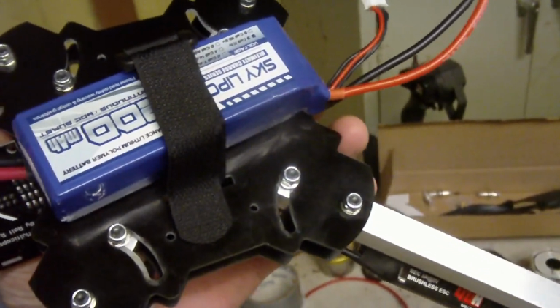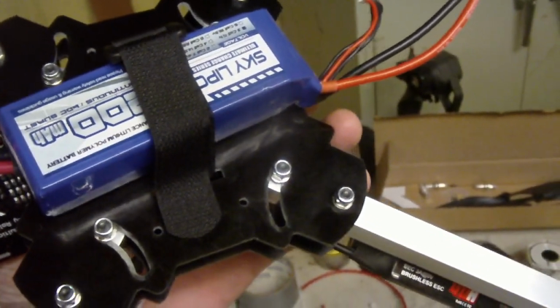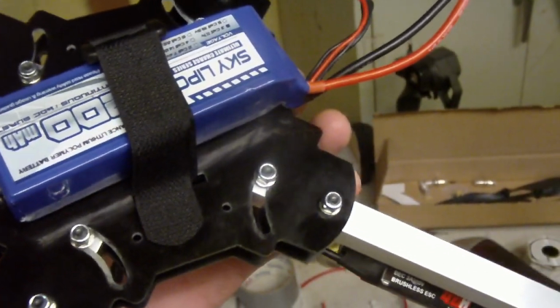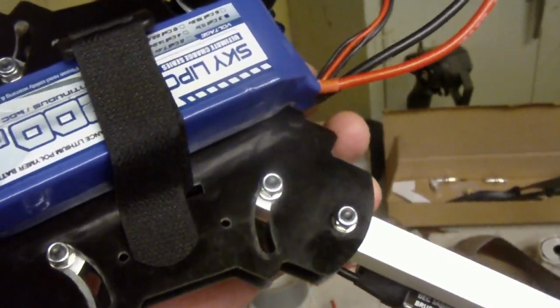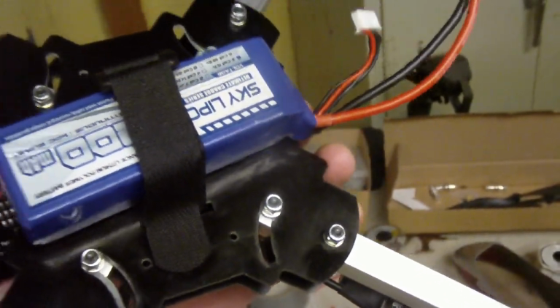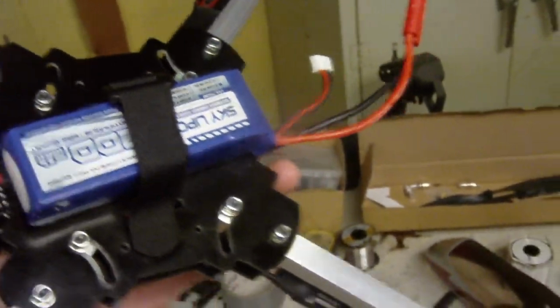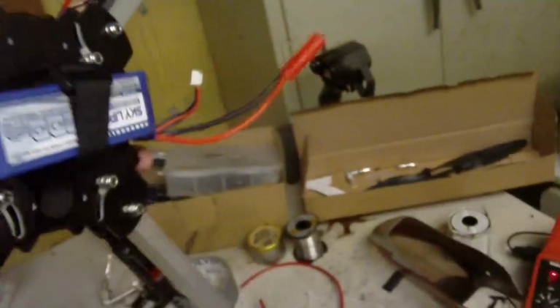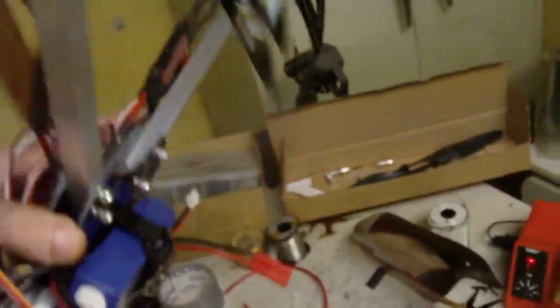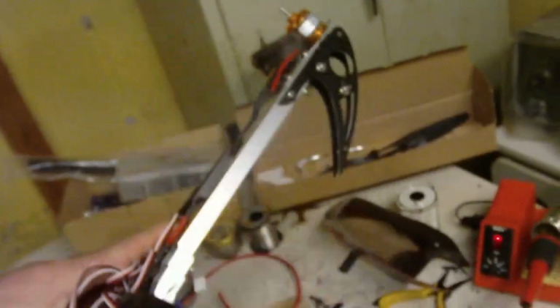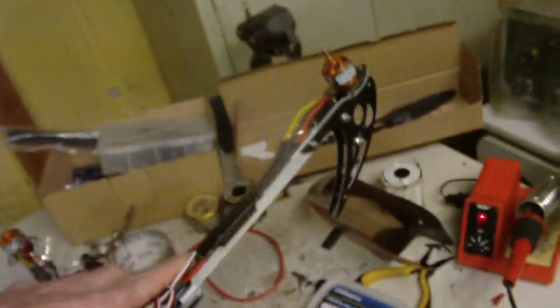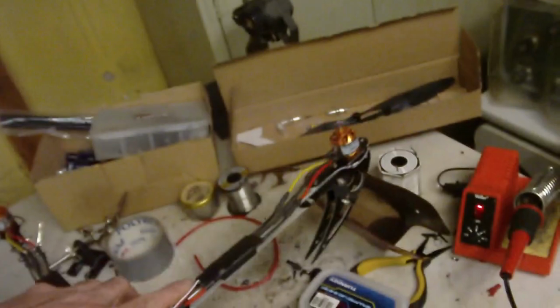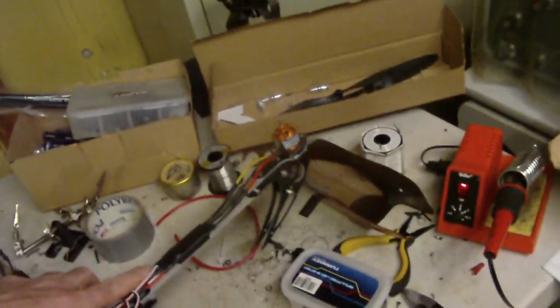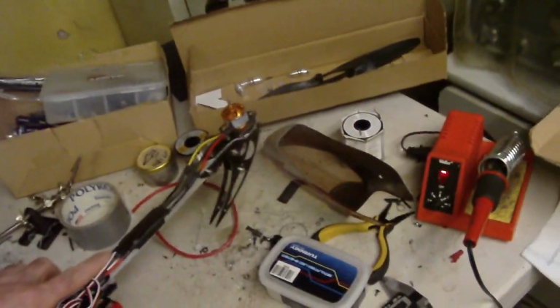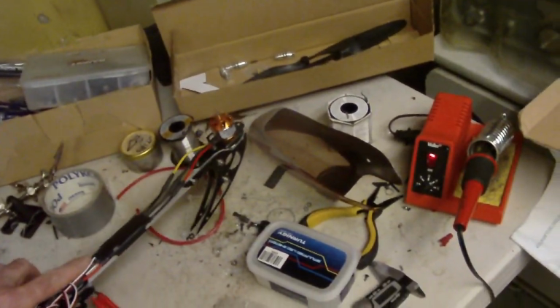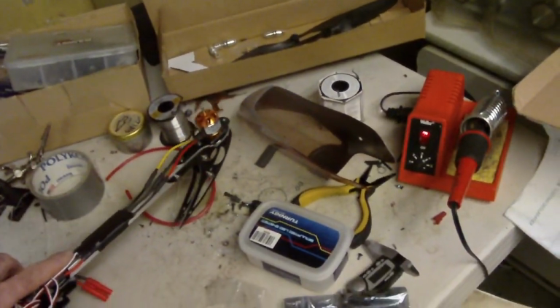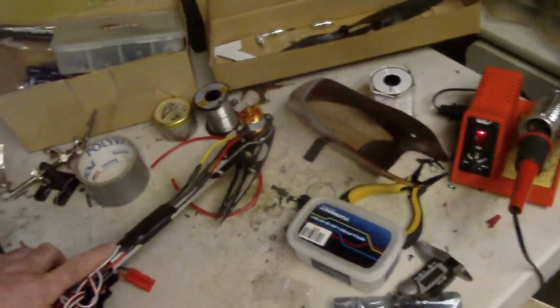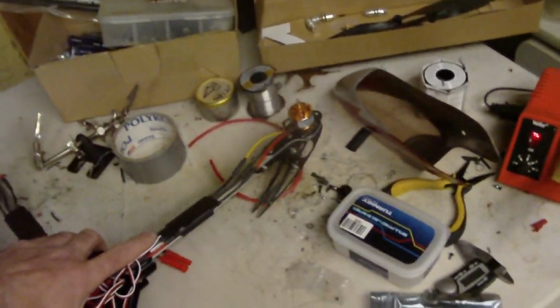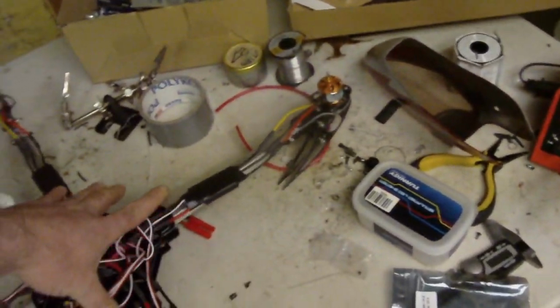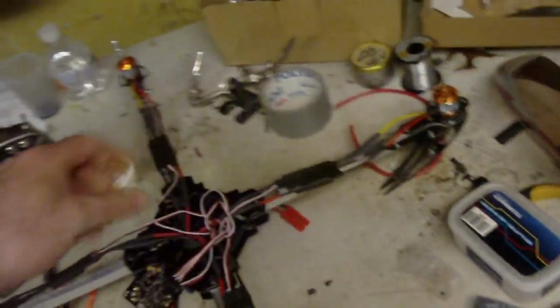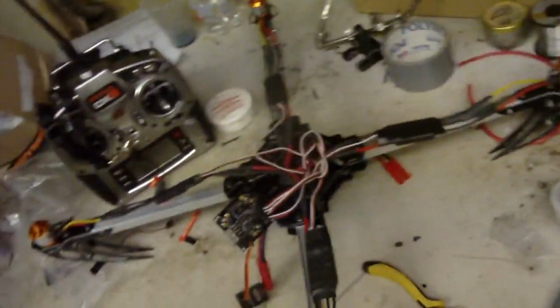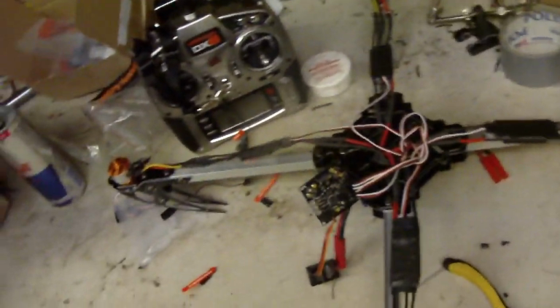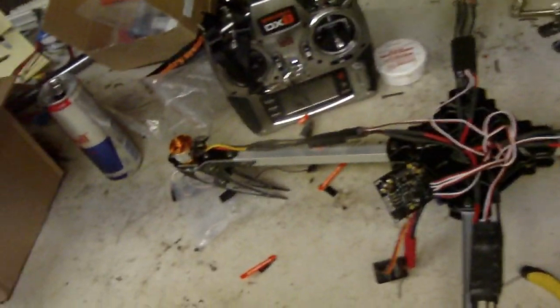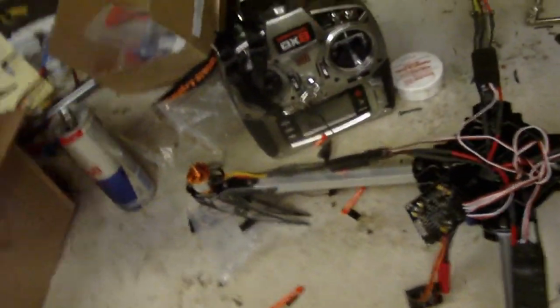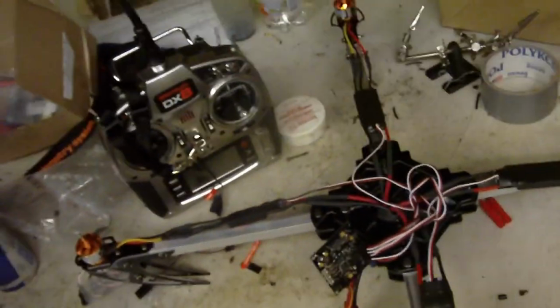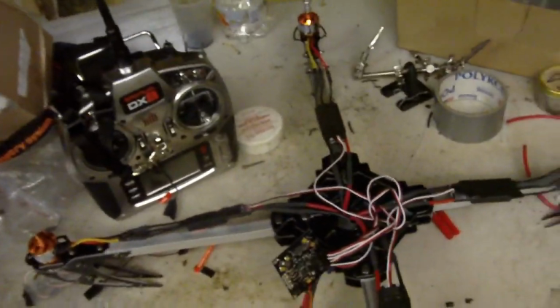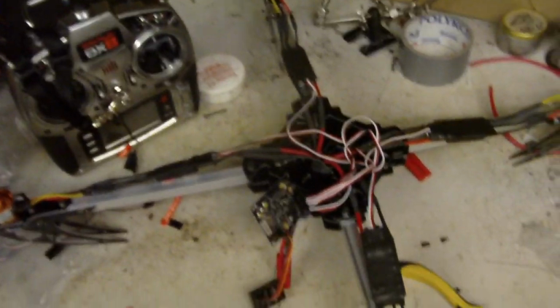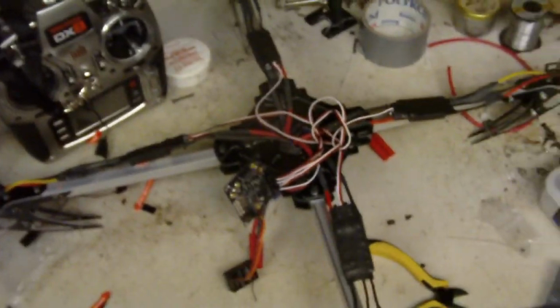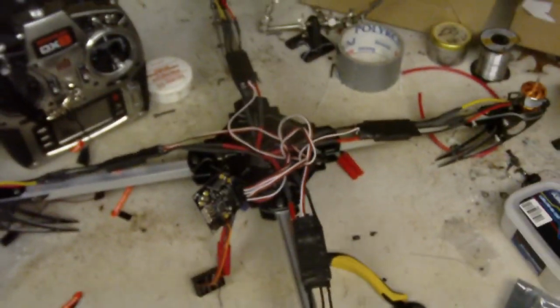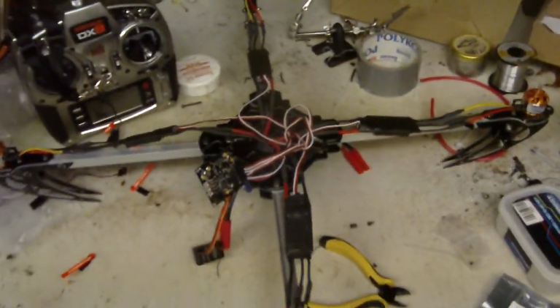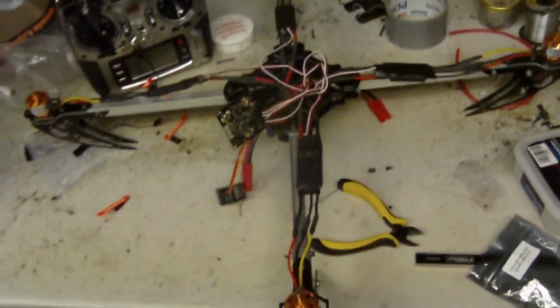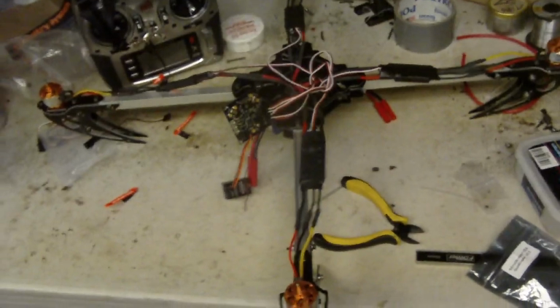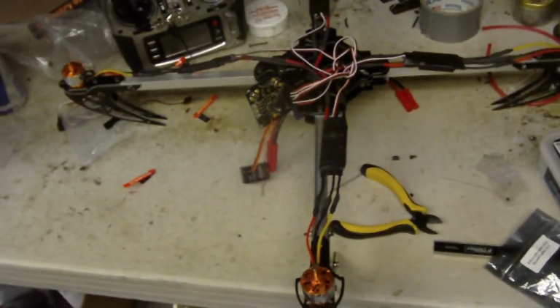Right now I have a 2200 milliamp Sky LiPo battery — 2200 40C, 80C burst, 11 volts.